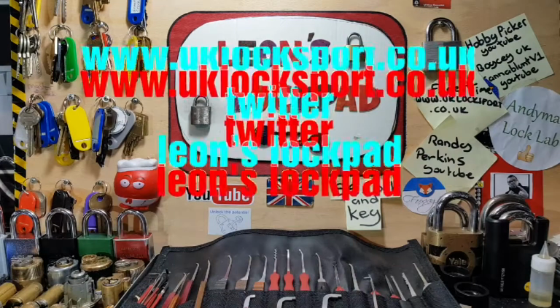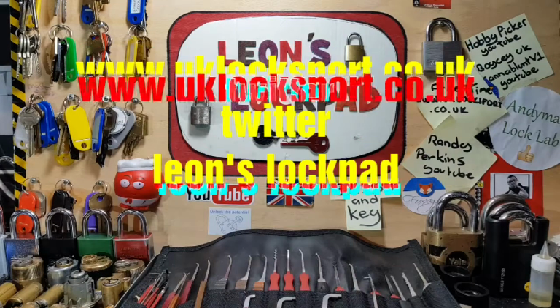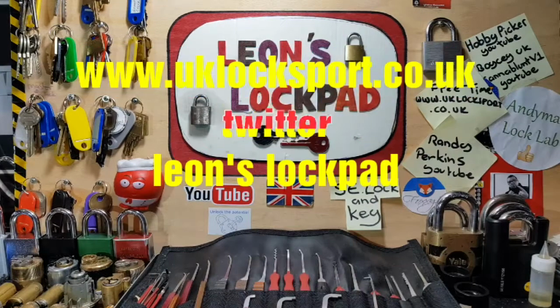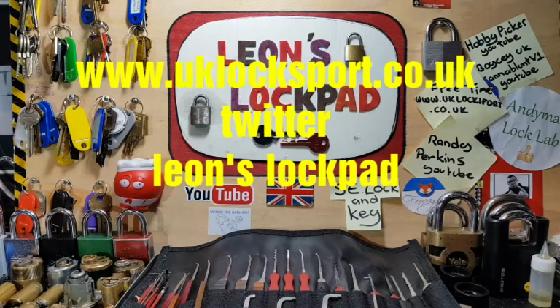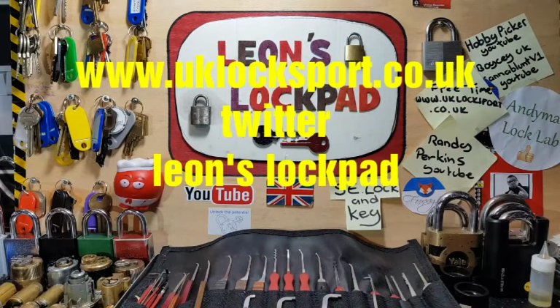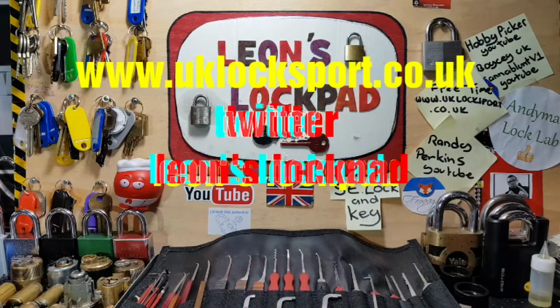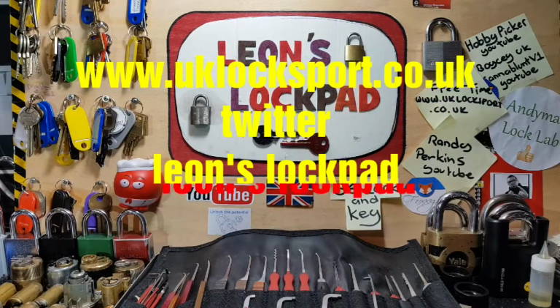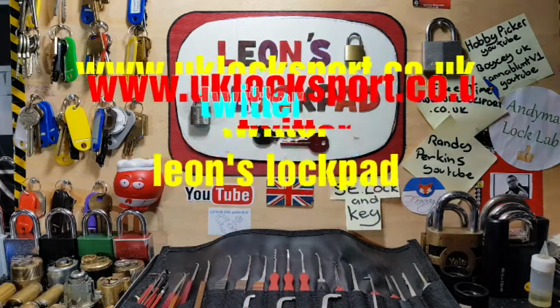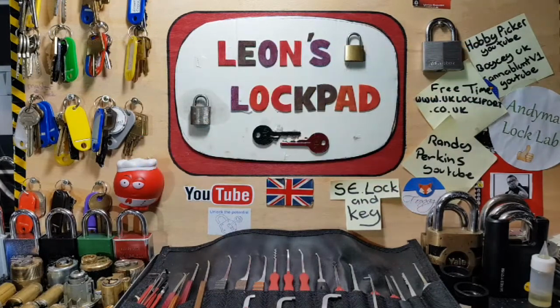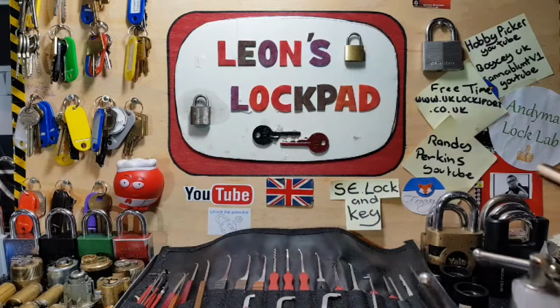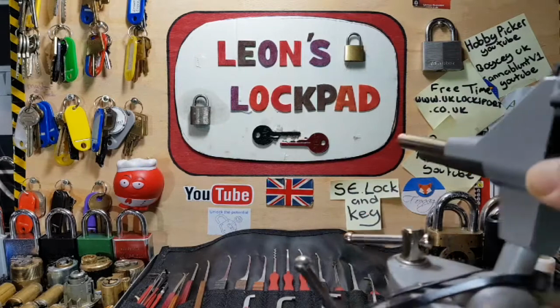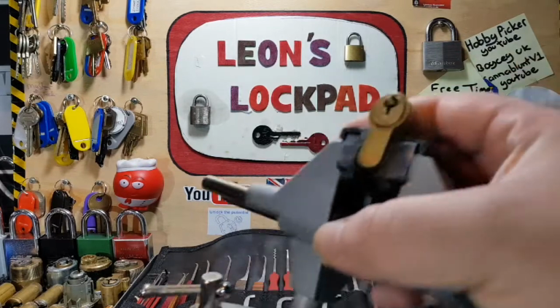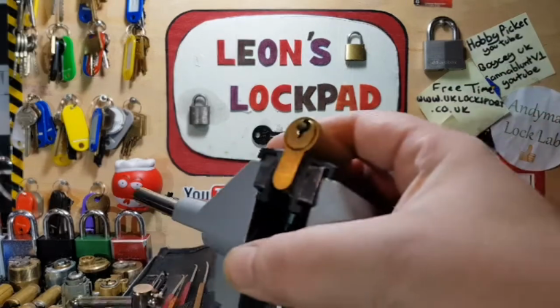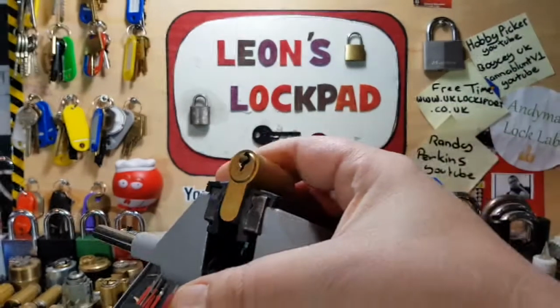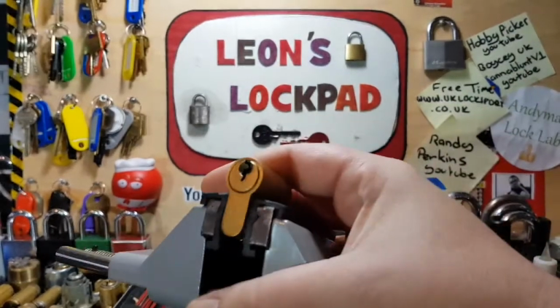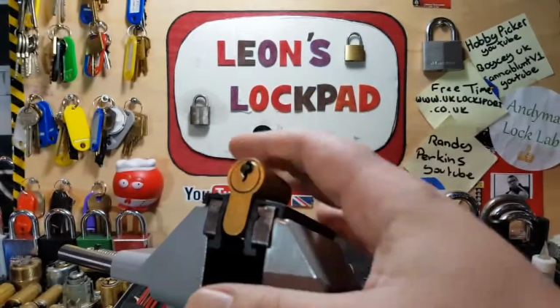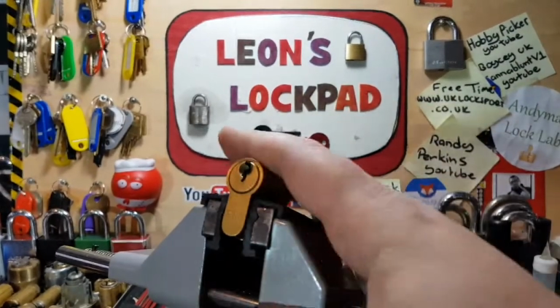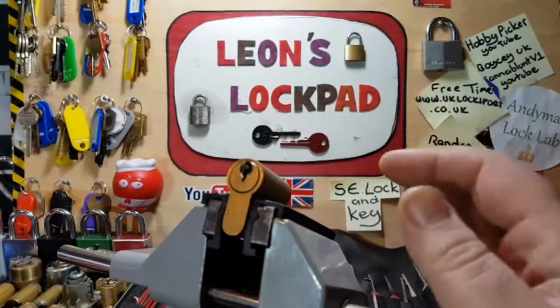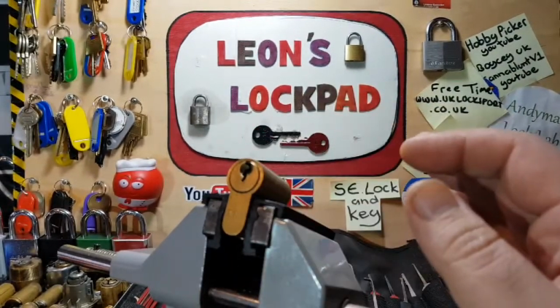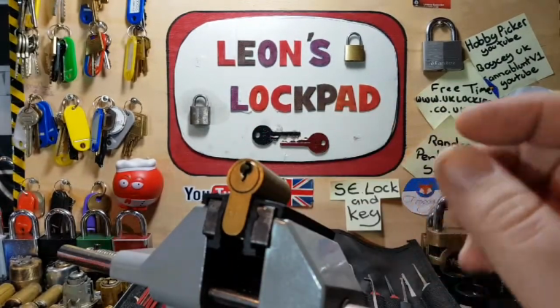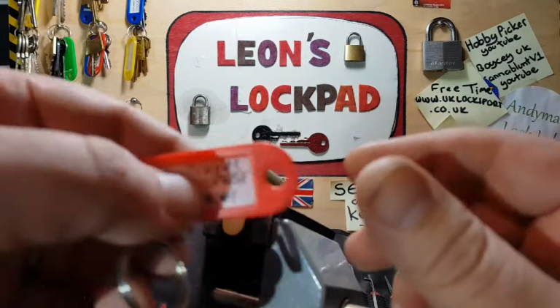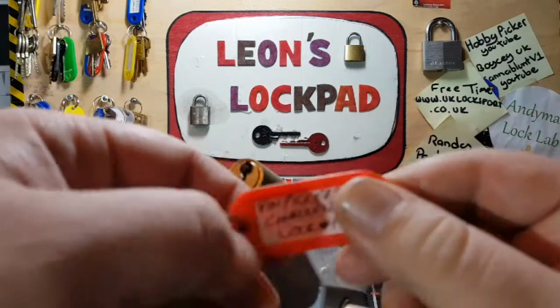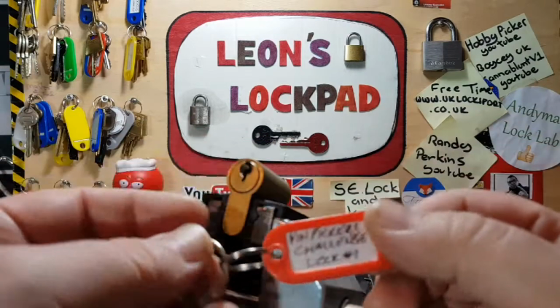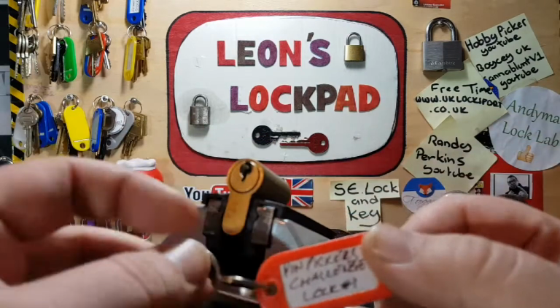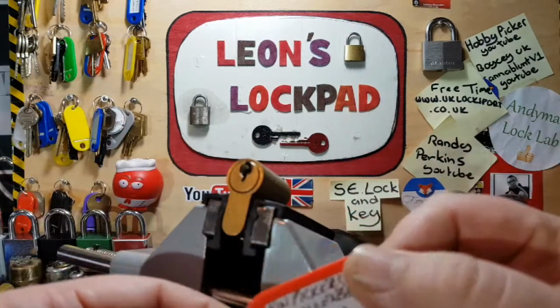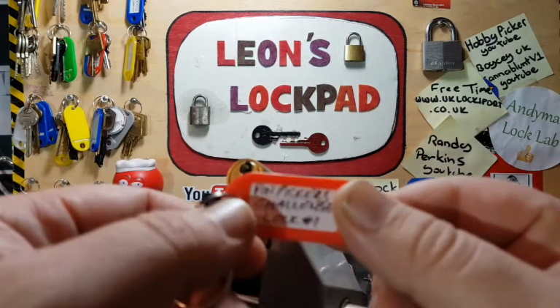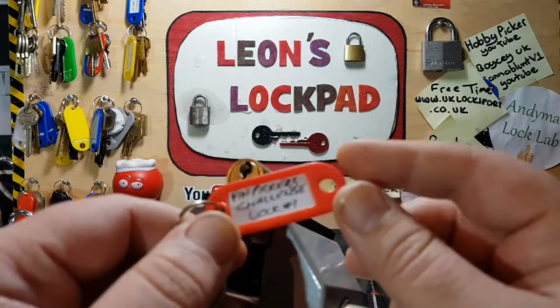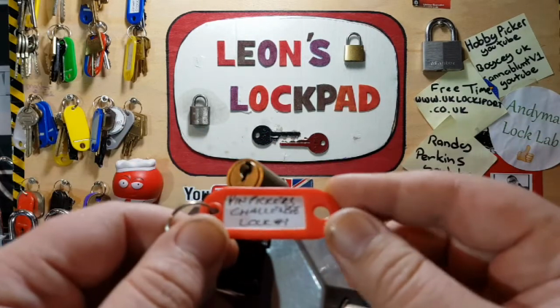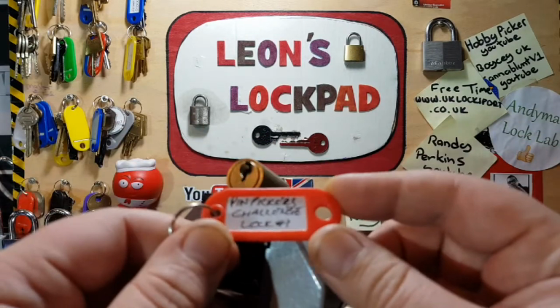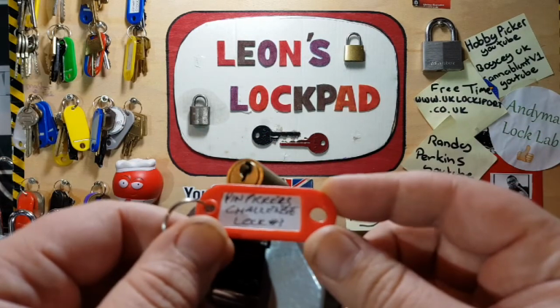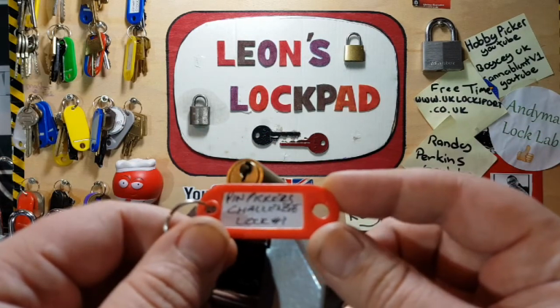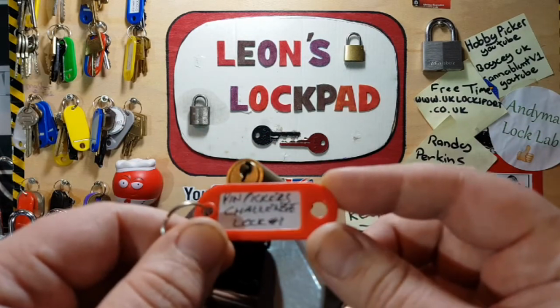Hello and welcome to Leon's Lockpad. Today we have got an ERA Eurocylinder. It had a tag on it - I had to pull it off so it could fit the vice. It is Pin Pickers Challenge Lock.